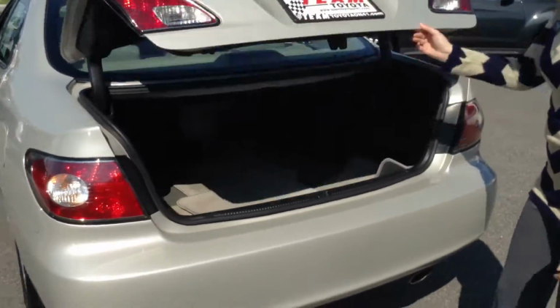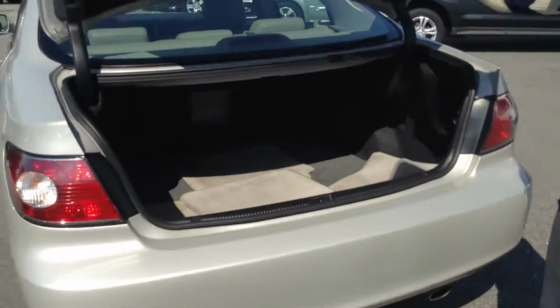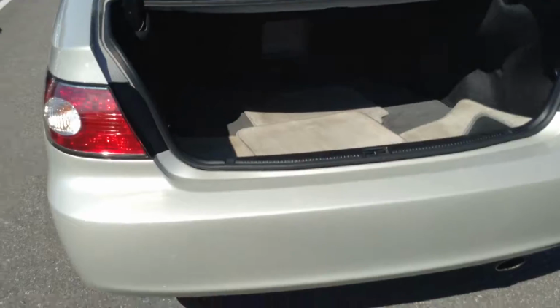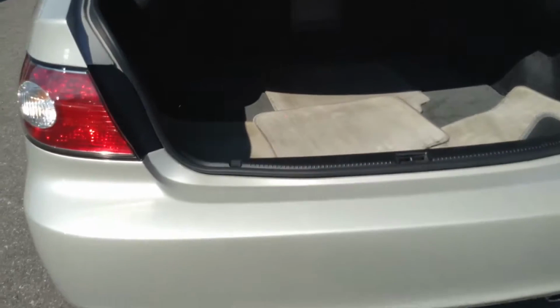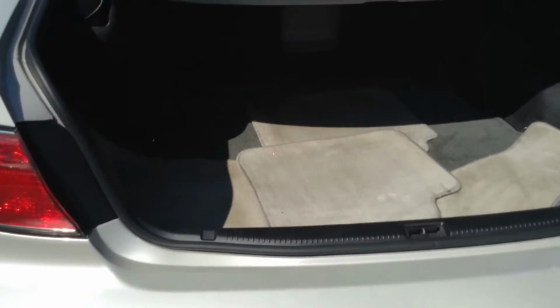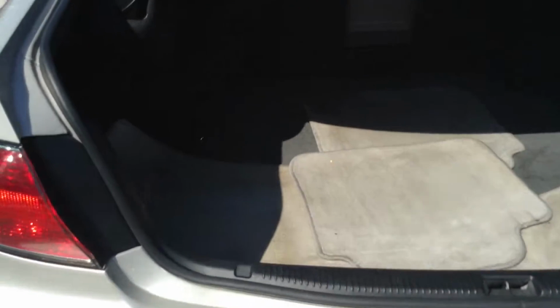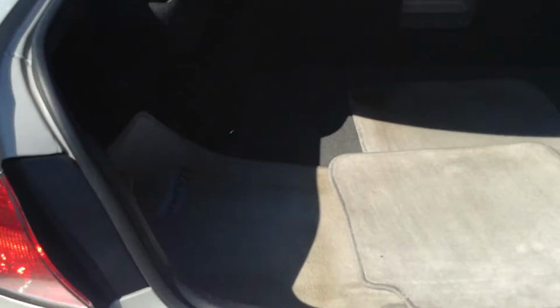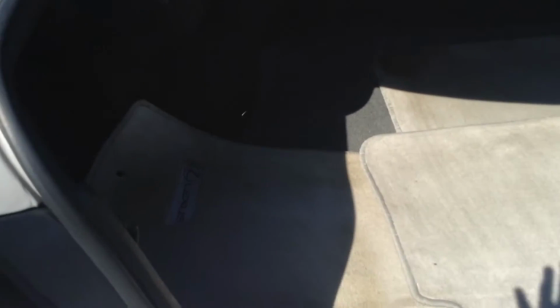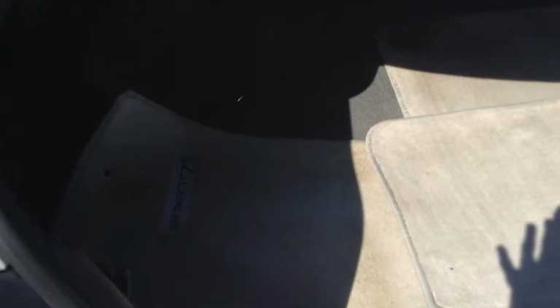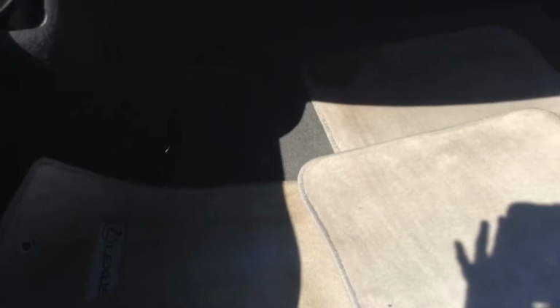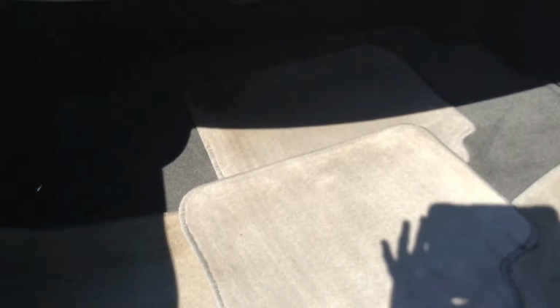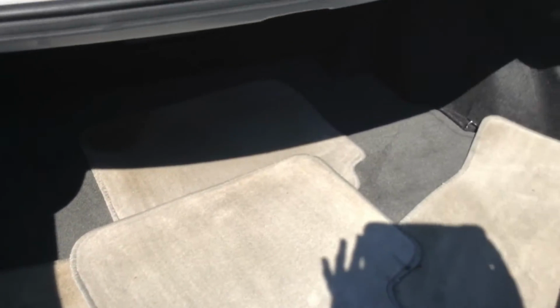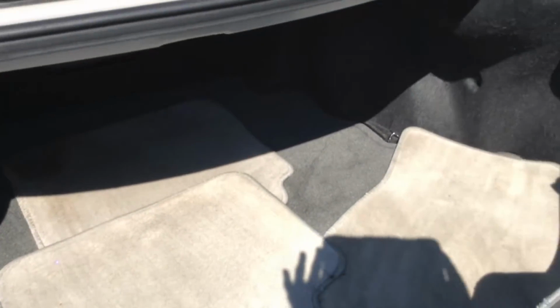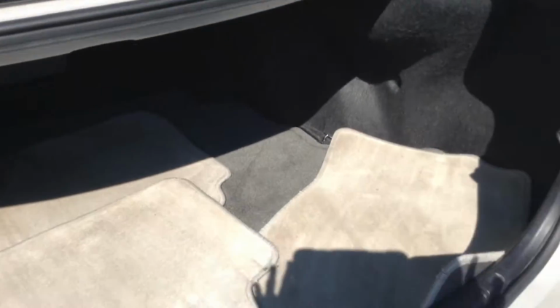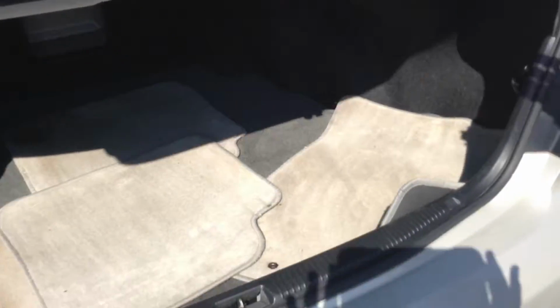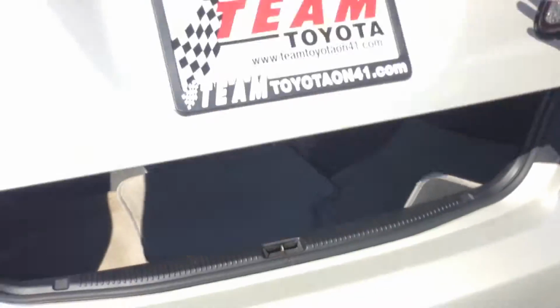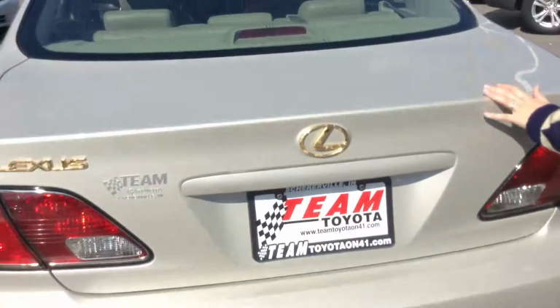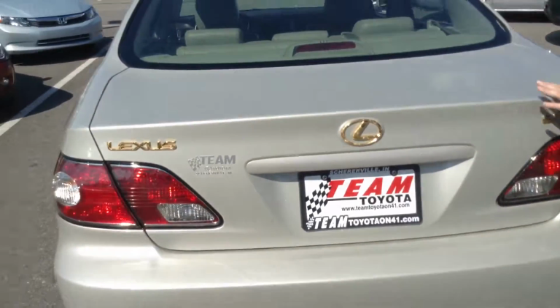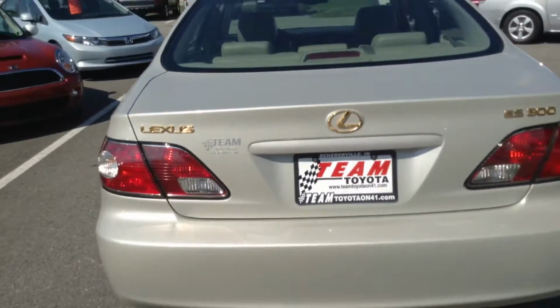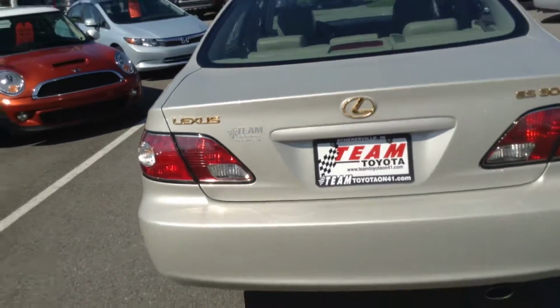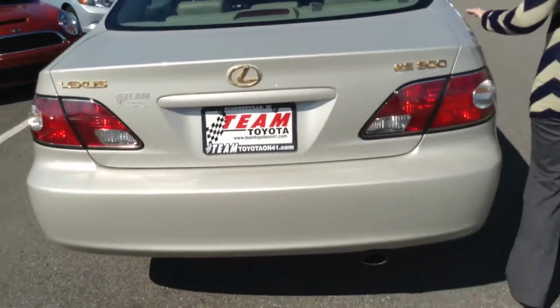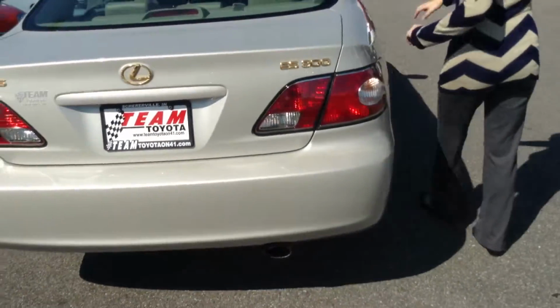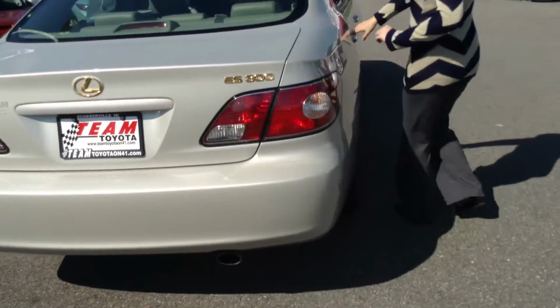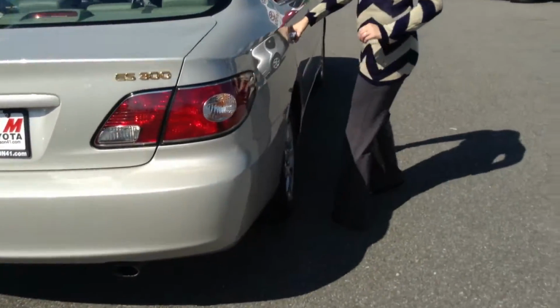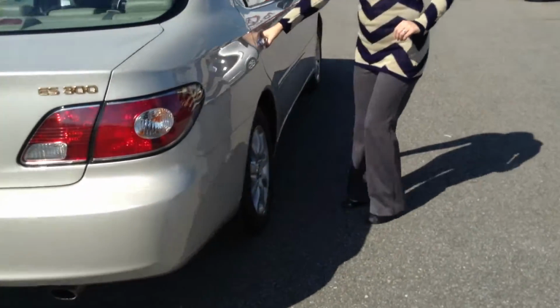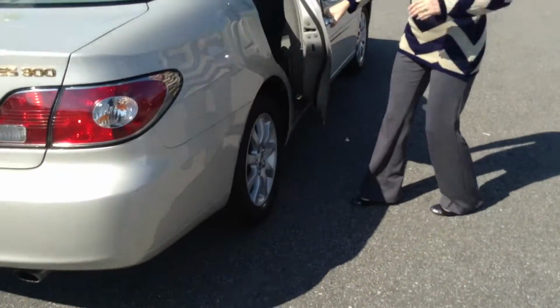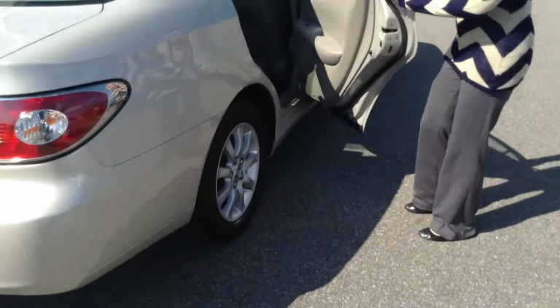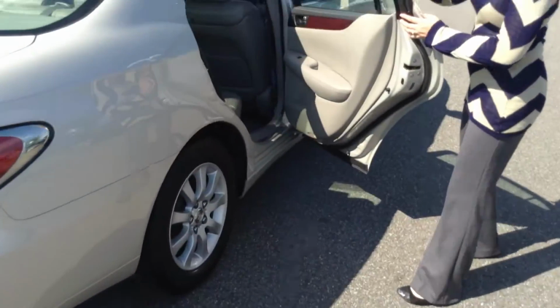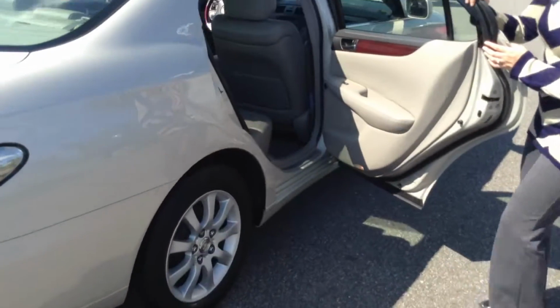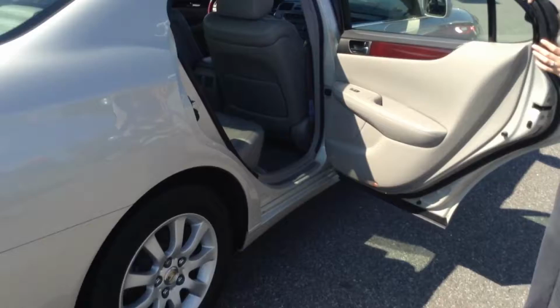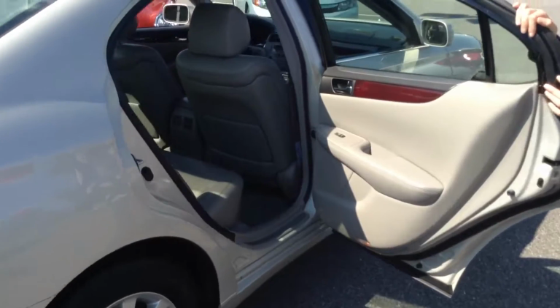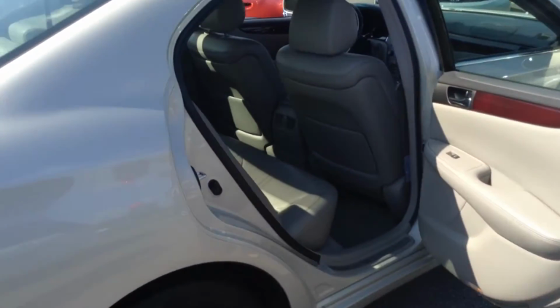Trunk space is good. Some stains are on the floor mats, but again, nothing terrible. Interior is great as well. We rate the interior another 8 out of 10.